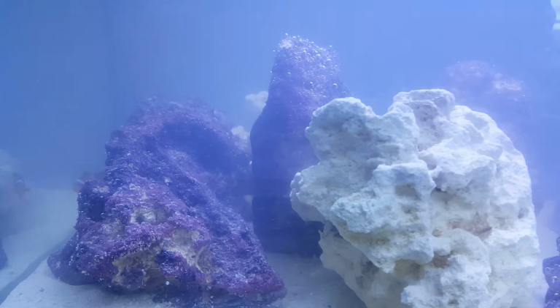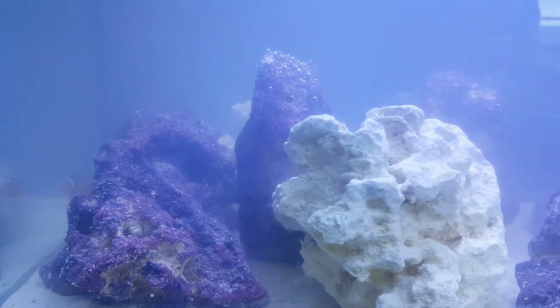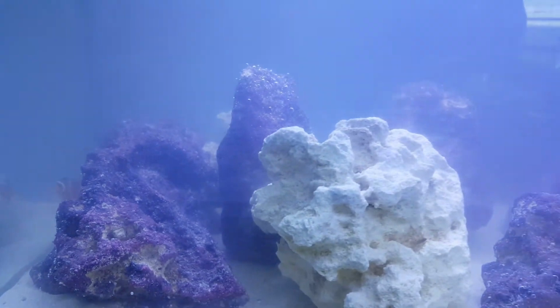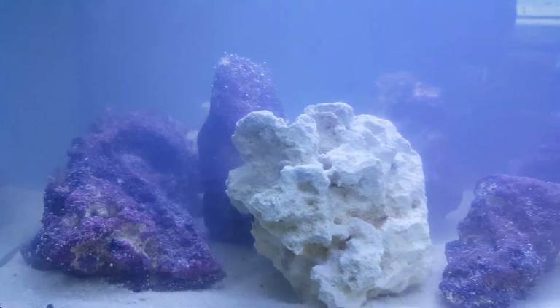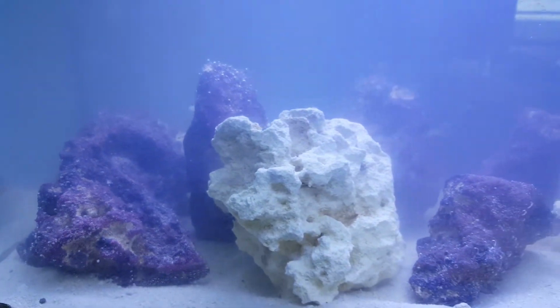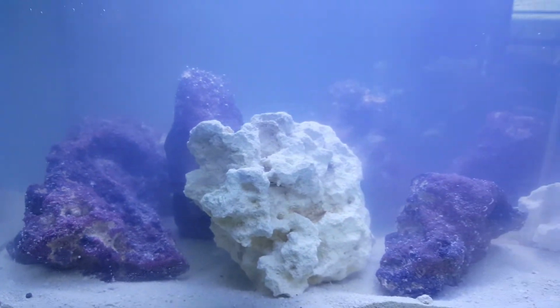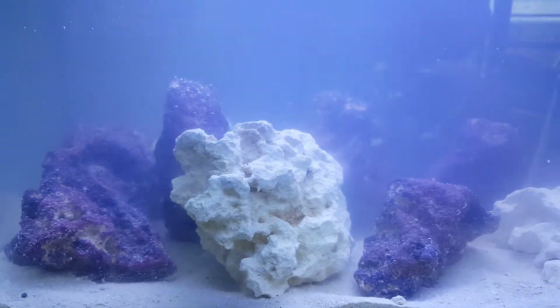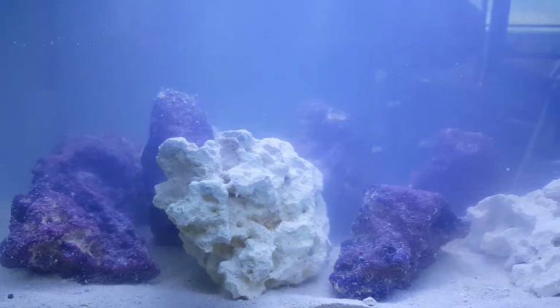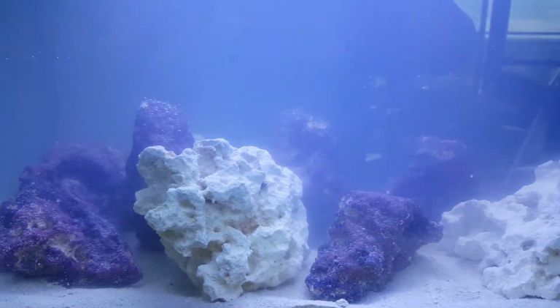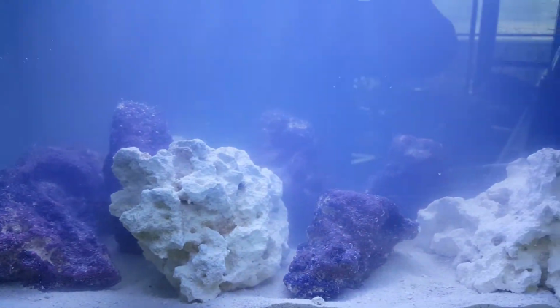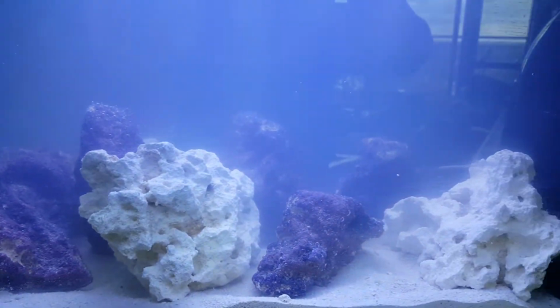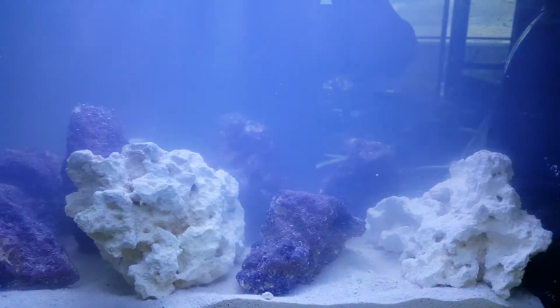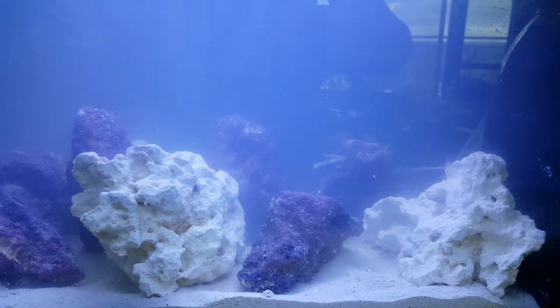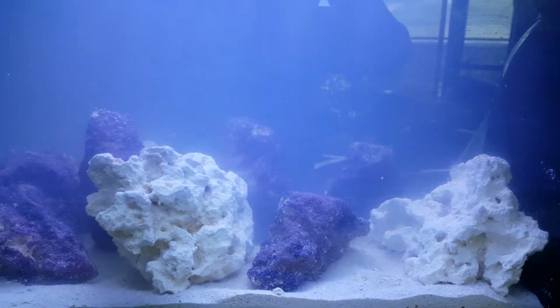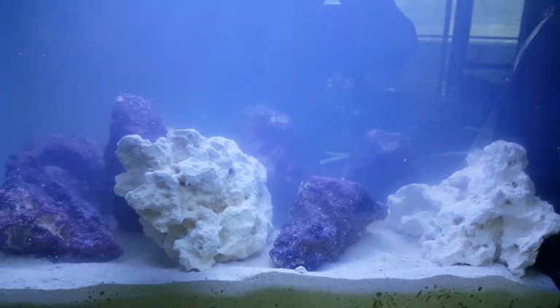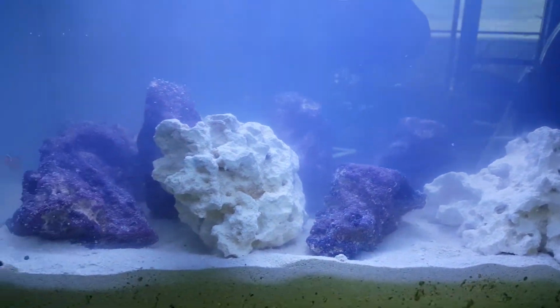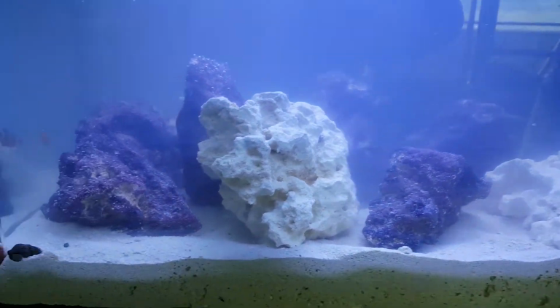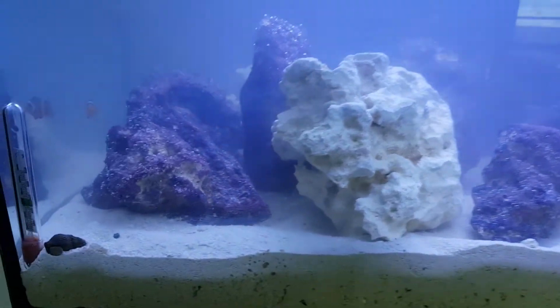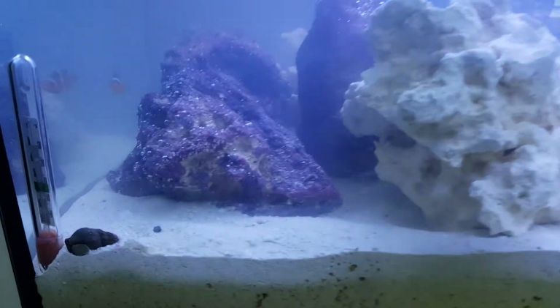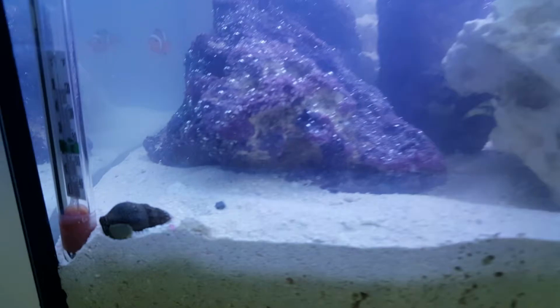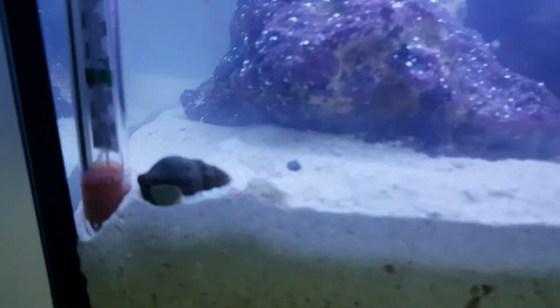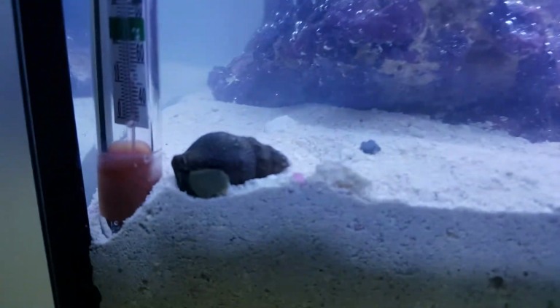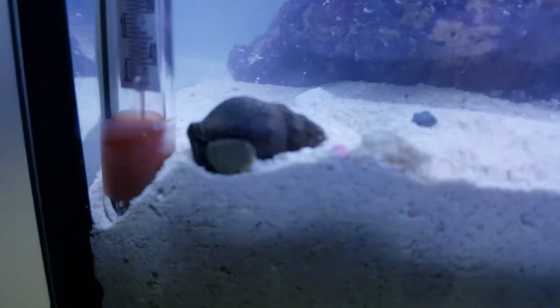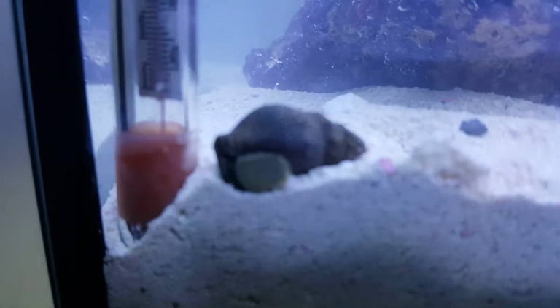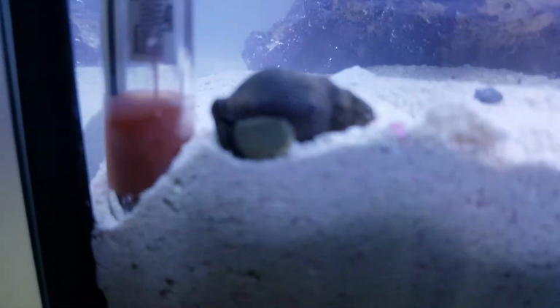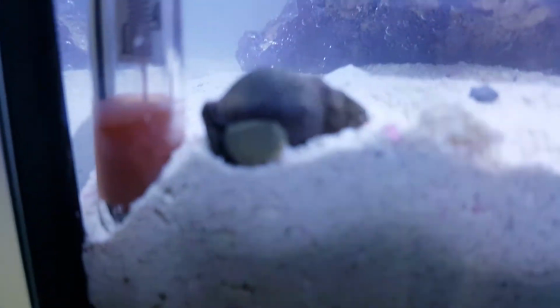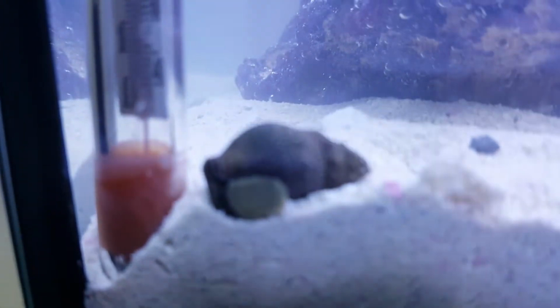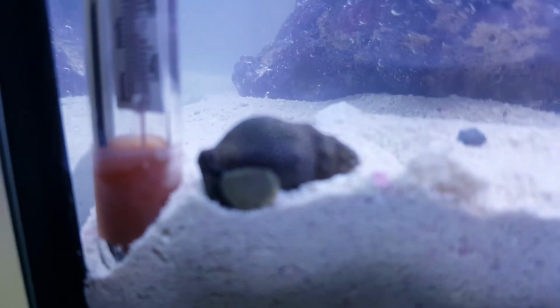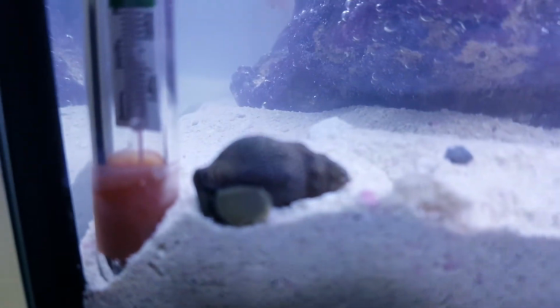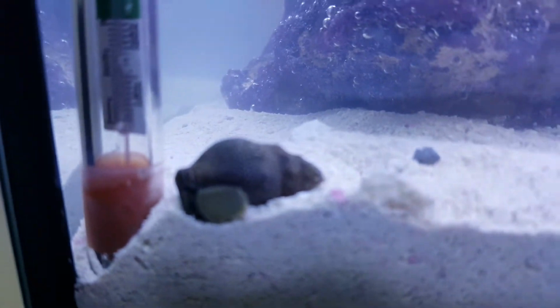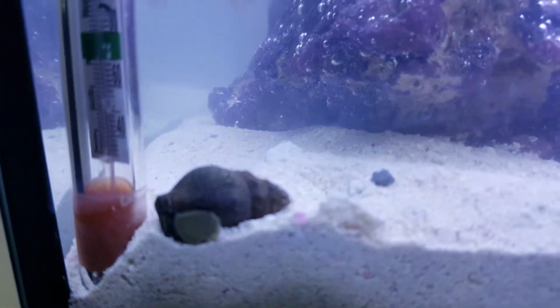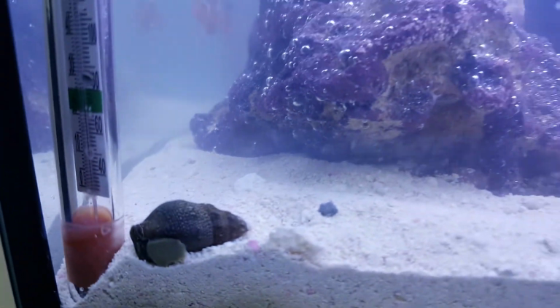I bought some live rock, so it's in there with live sand. And then there's the snail — he's gonna clean up the crap, literally.